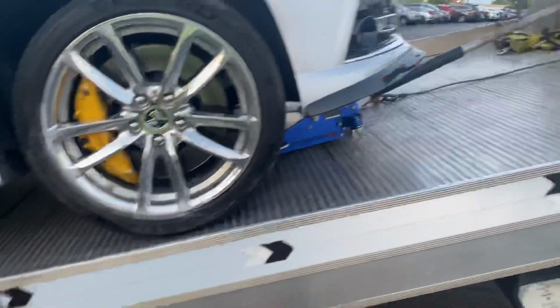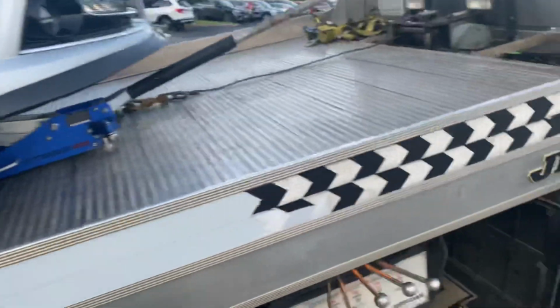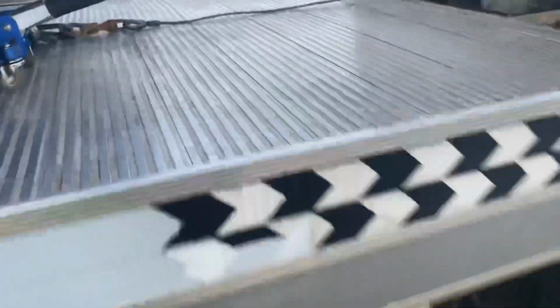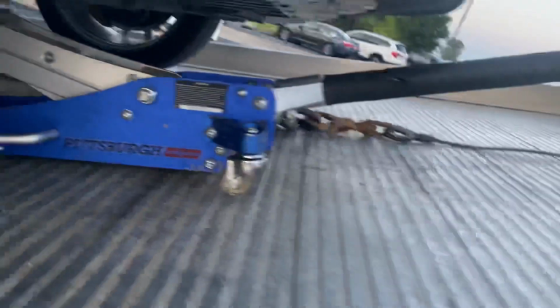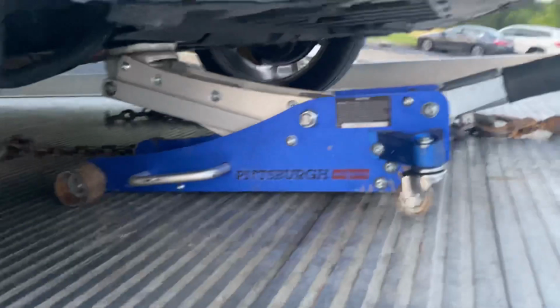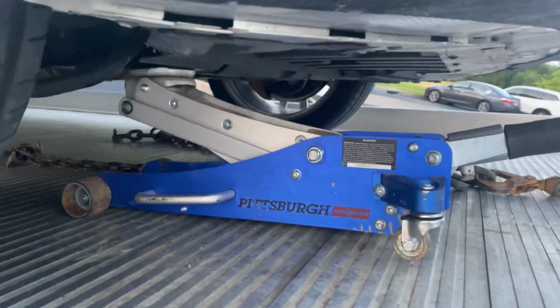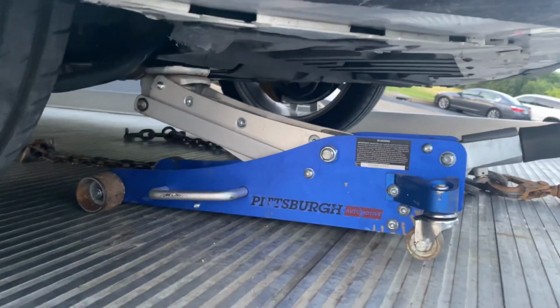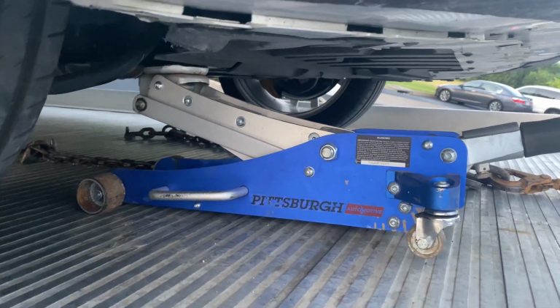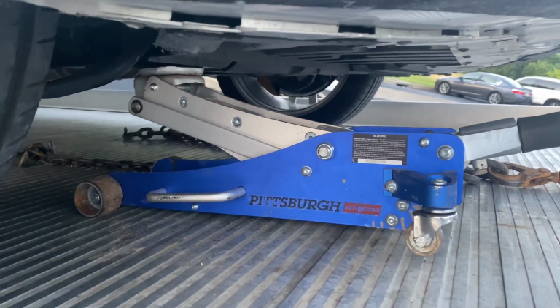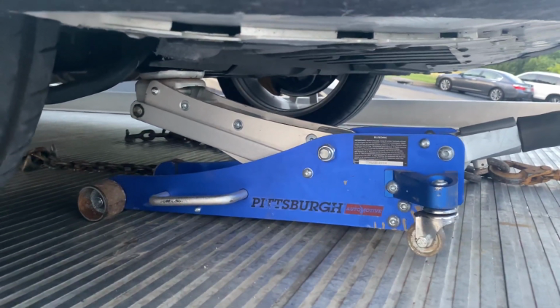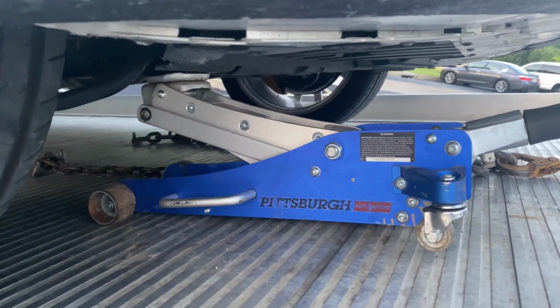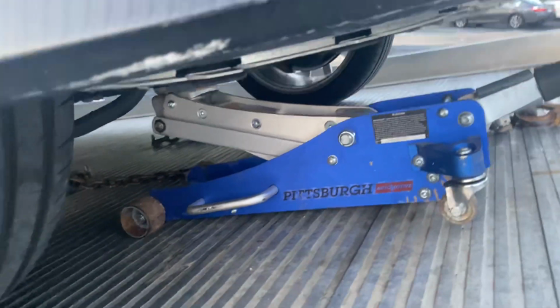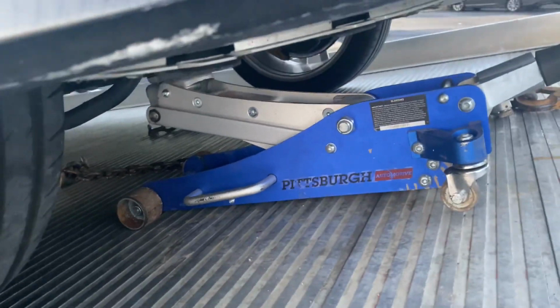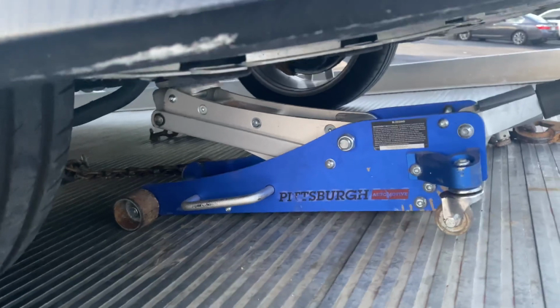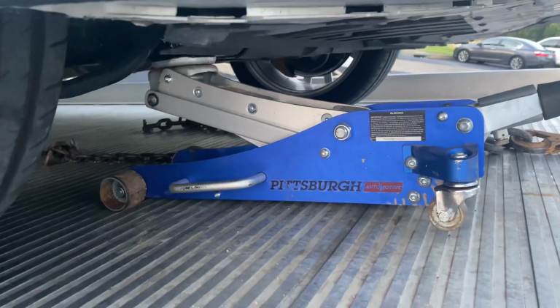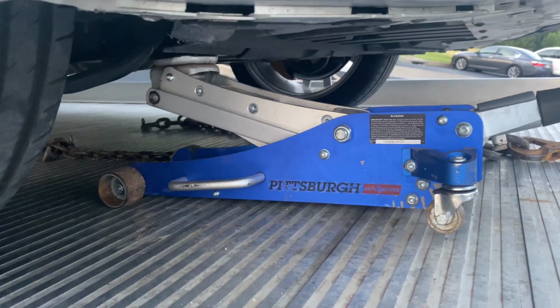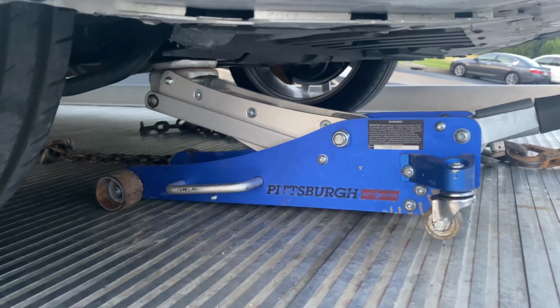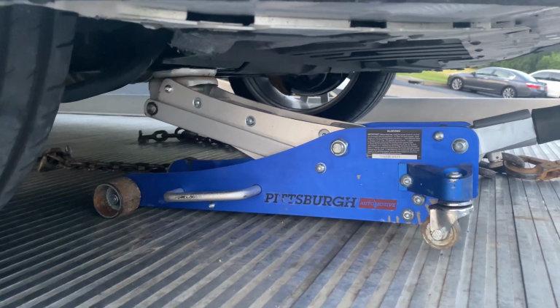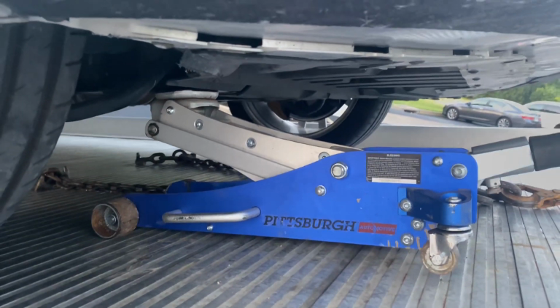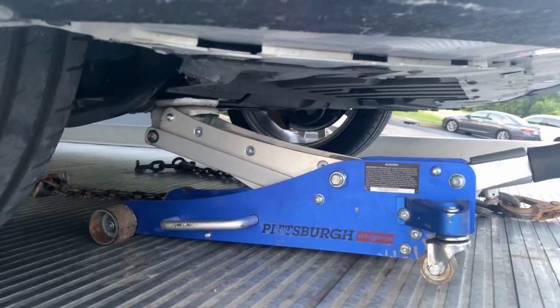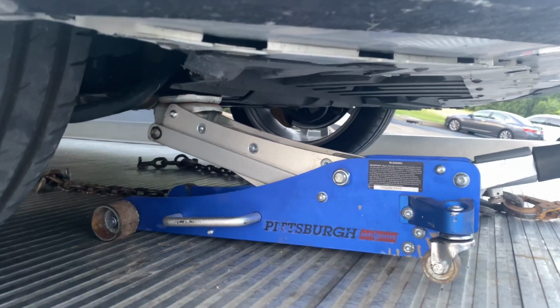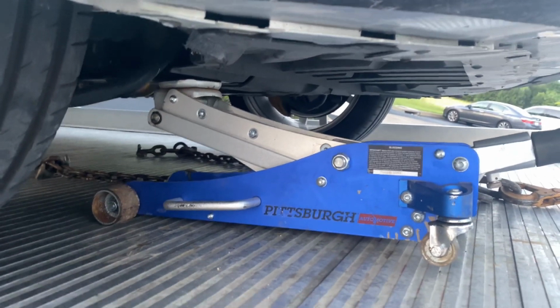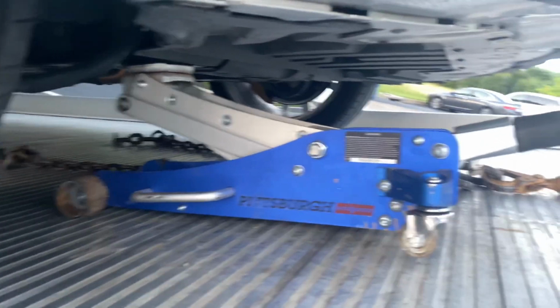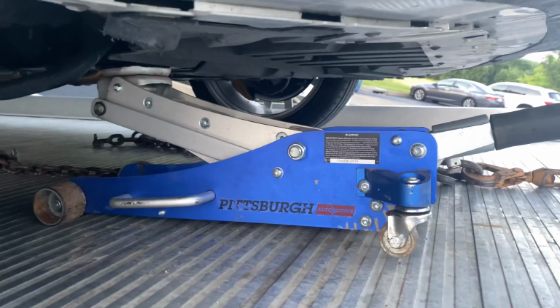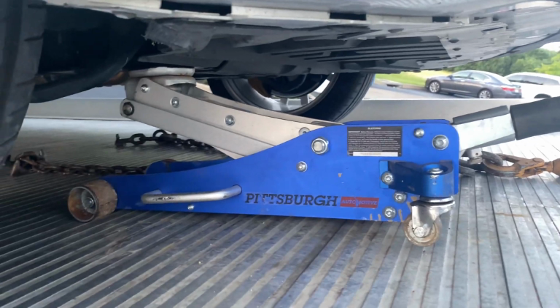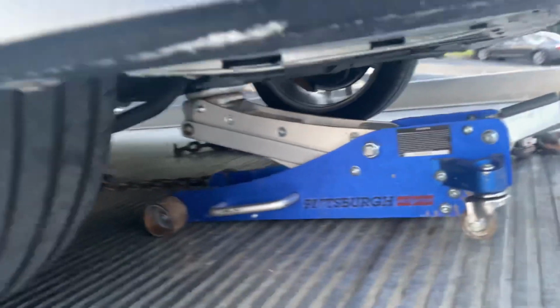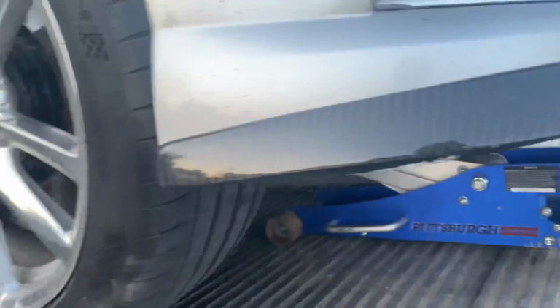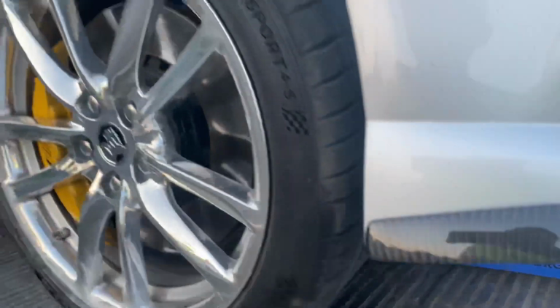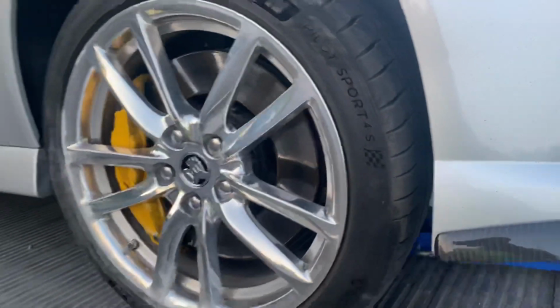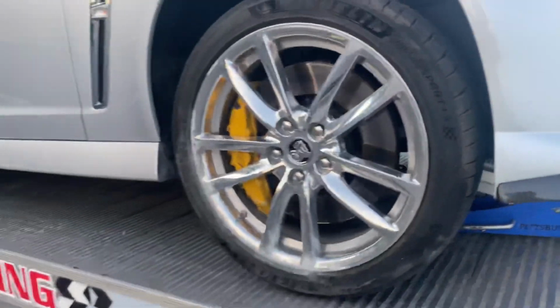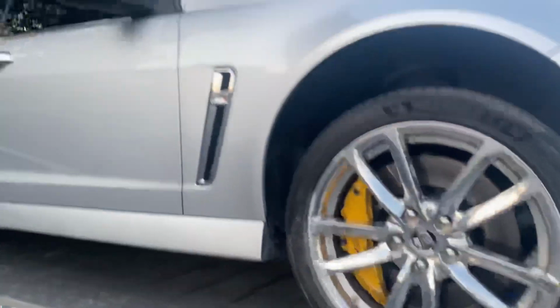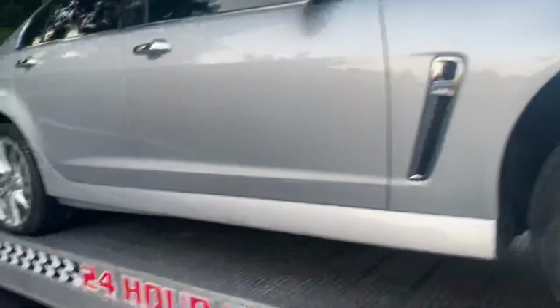So if that ever happens to you guys, just jack it up with your jack and then you can rig something — either with your ball joint skate and your dollies if you've got those, or if not, just use your jack.